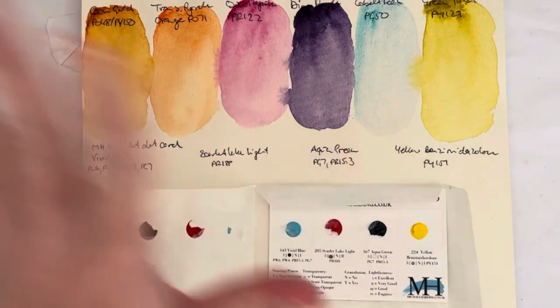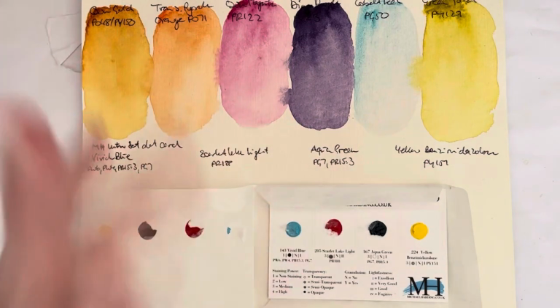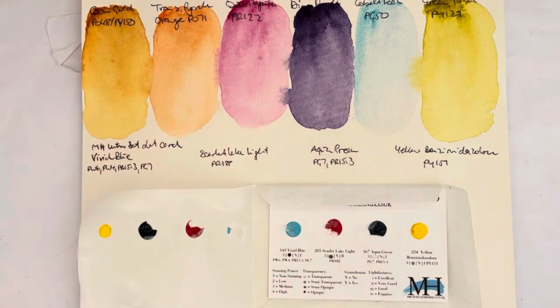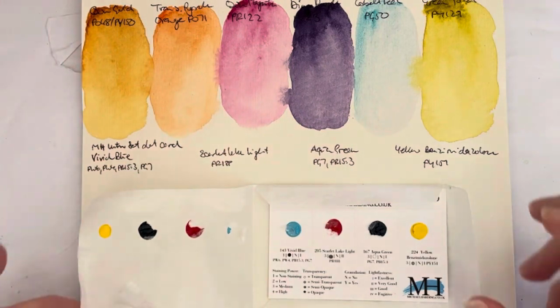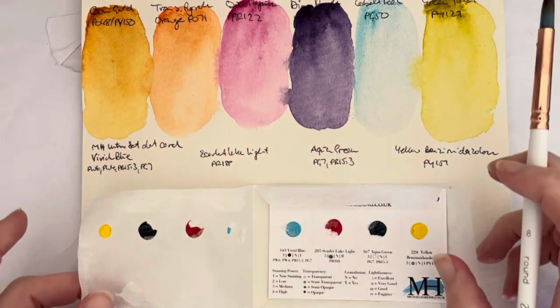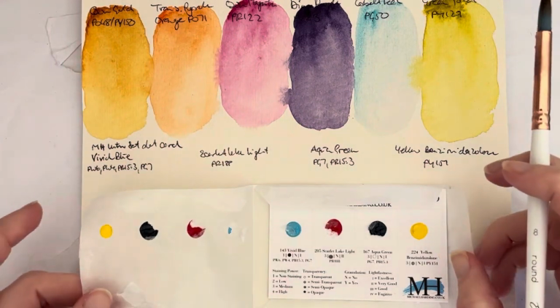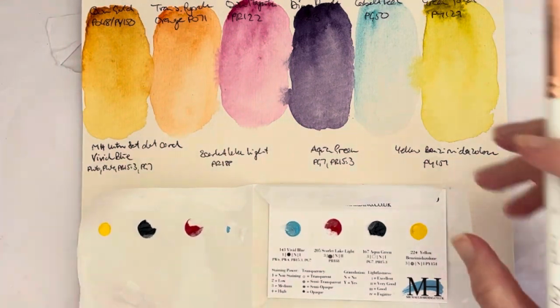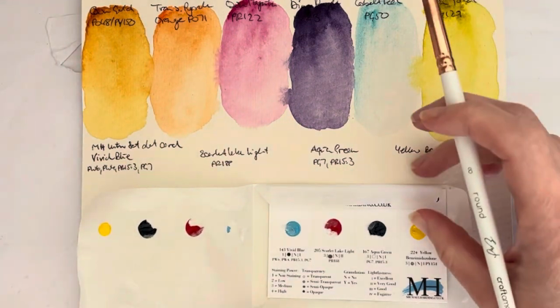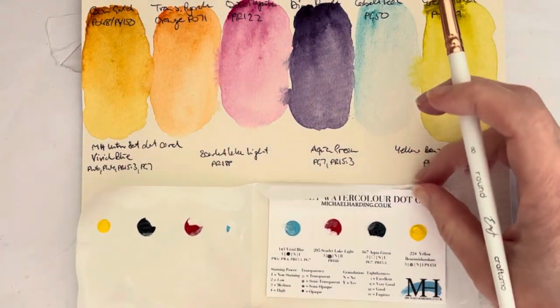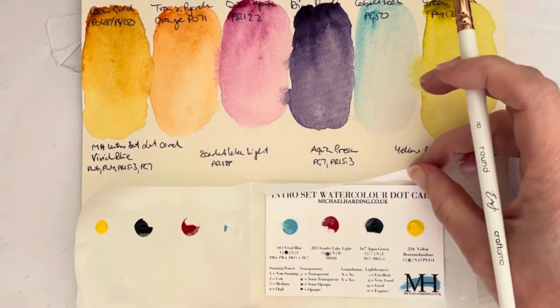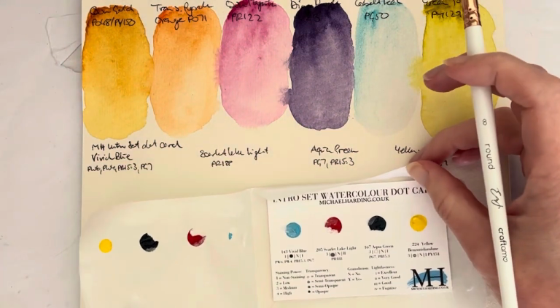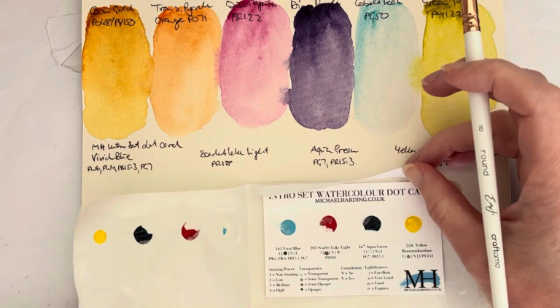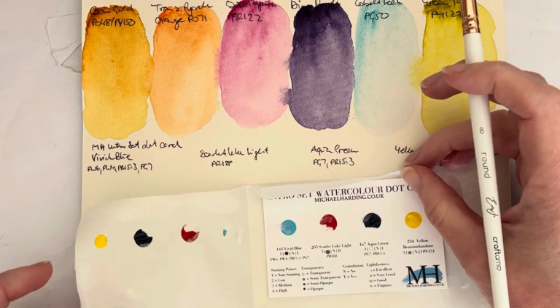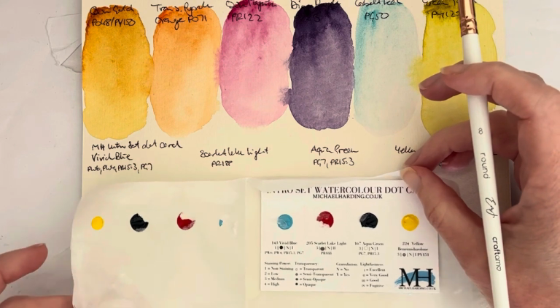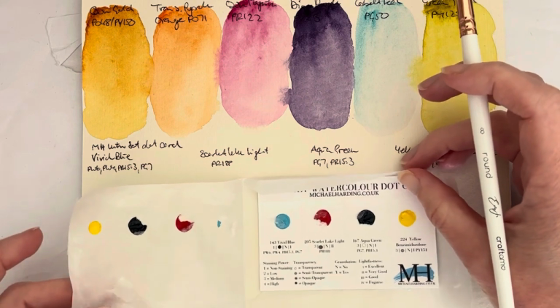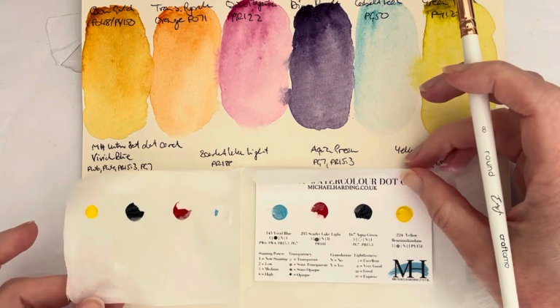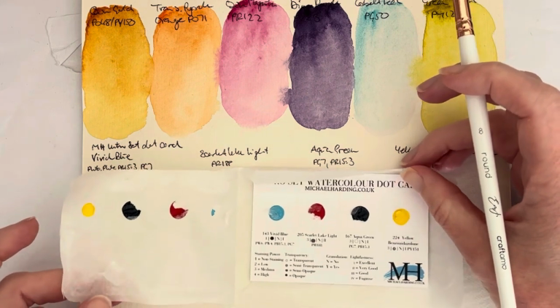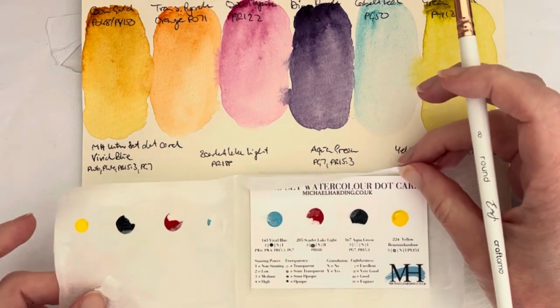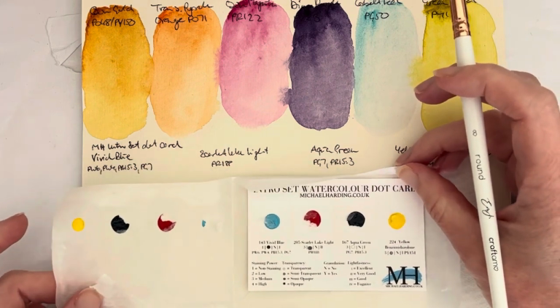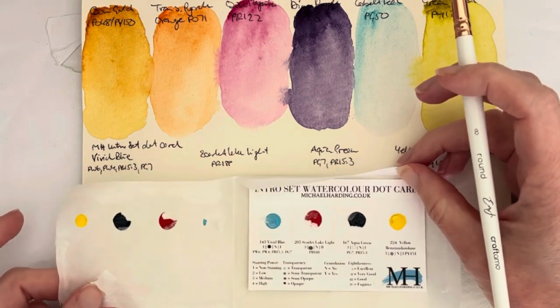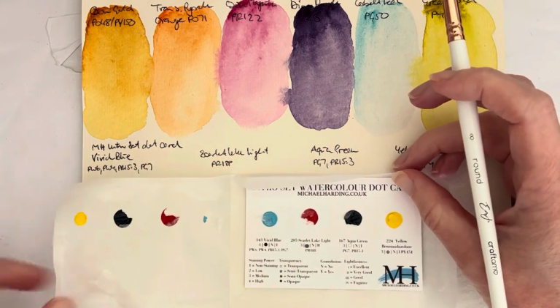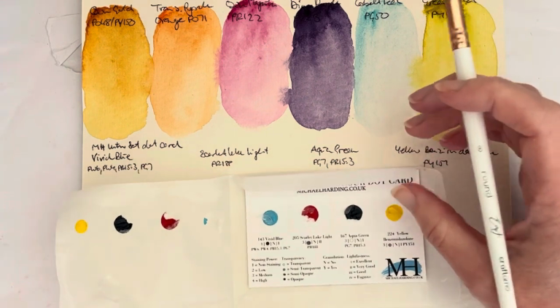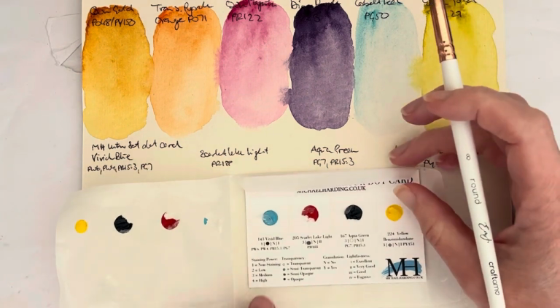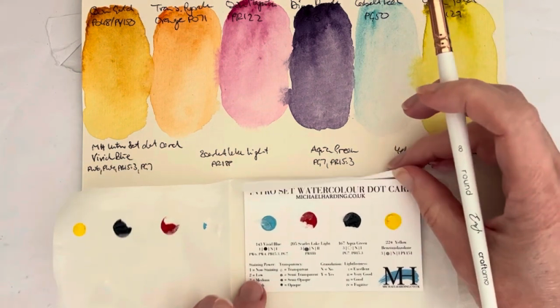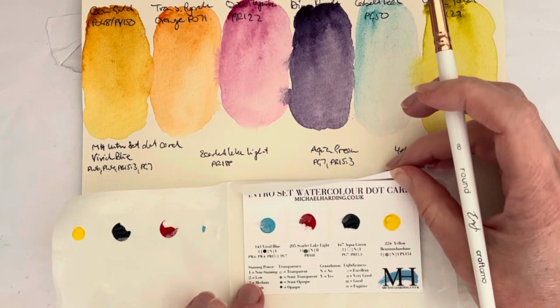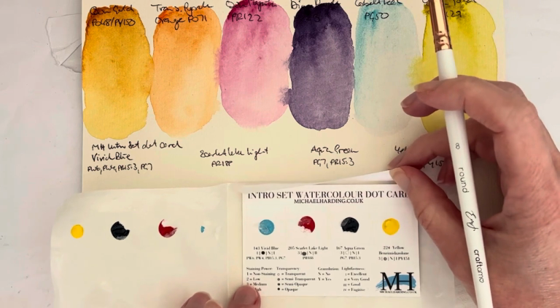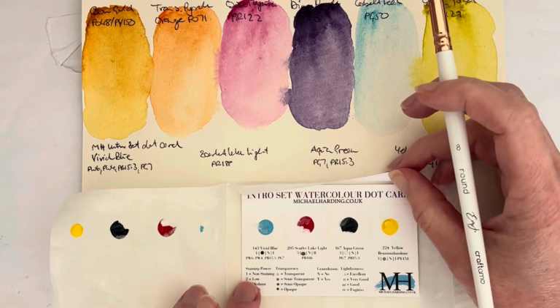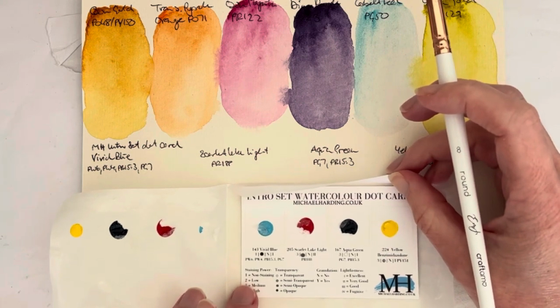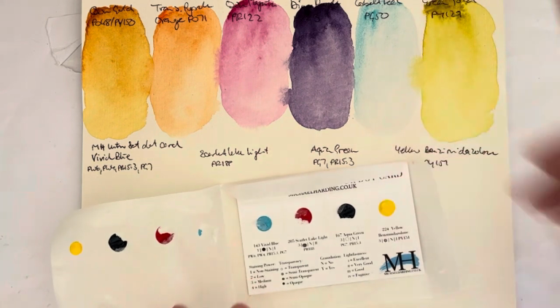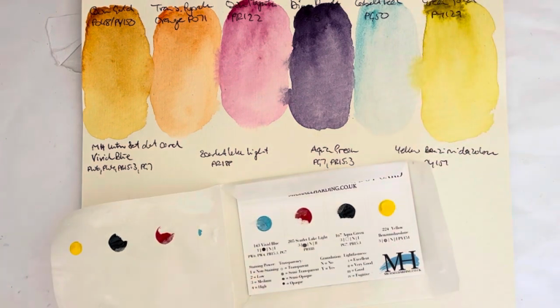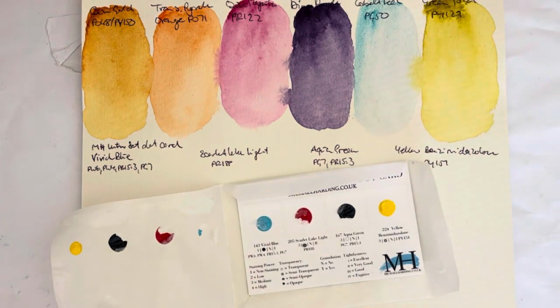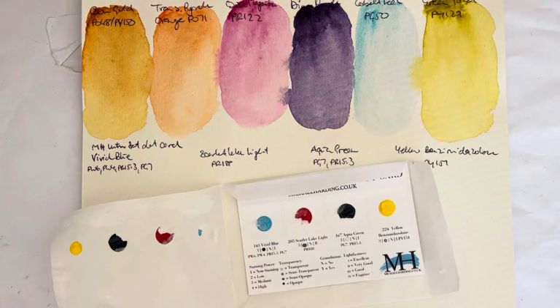Hello everybody, welcome to my channel. Today I want to swatch out this Michael Harding watercolor dot card that I got from an event with Michael at my local art shop, Evans Art in Dublin.